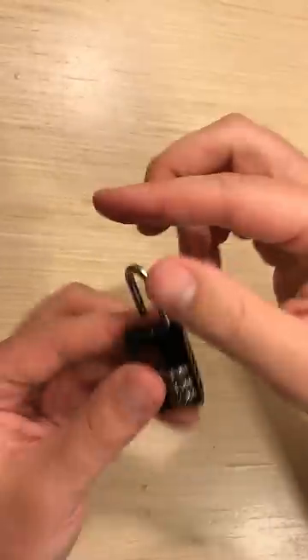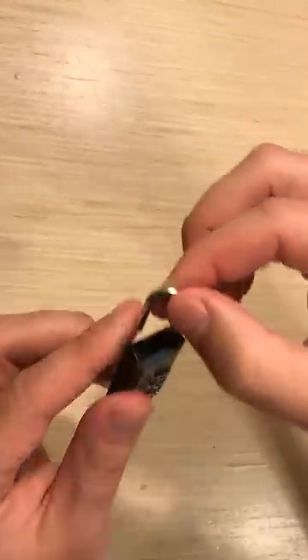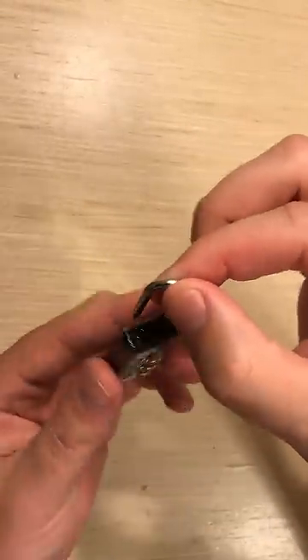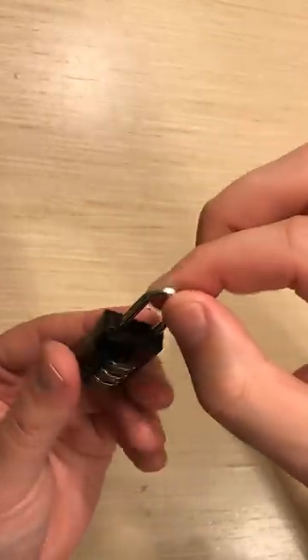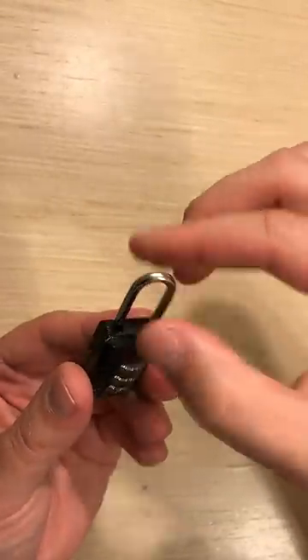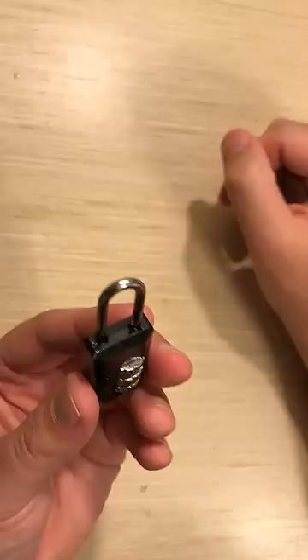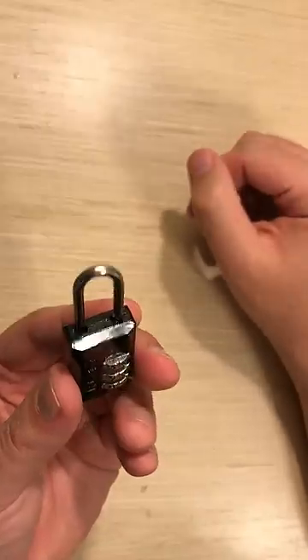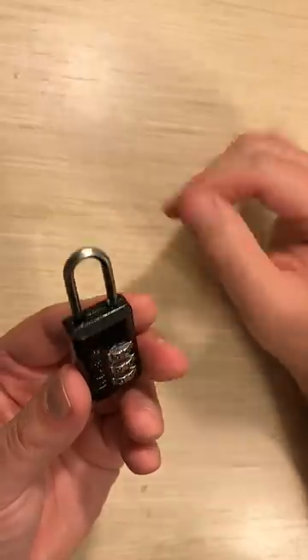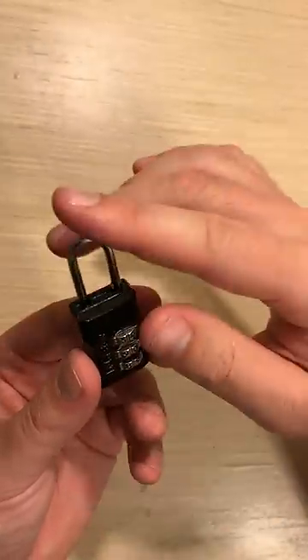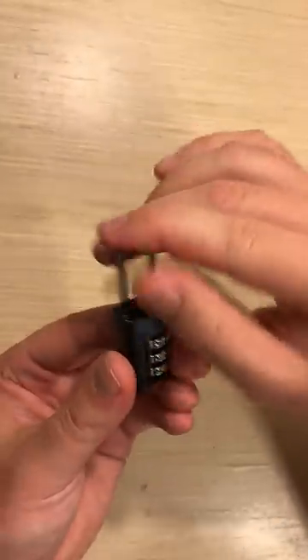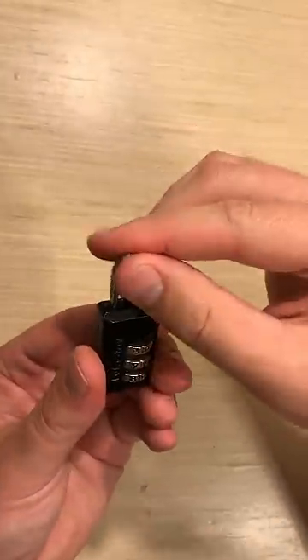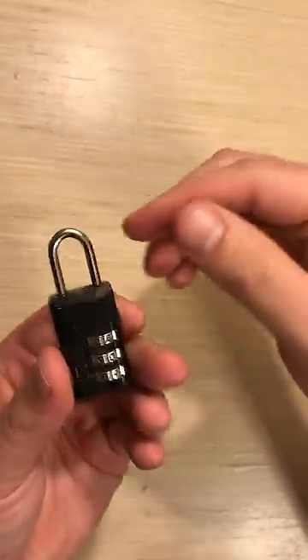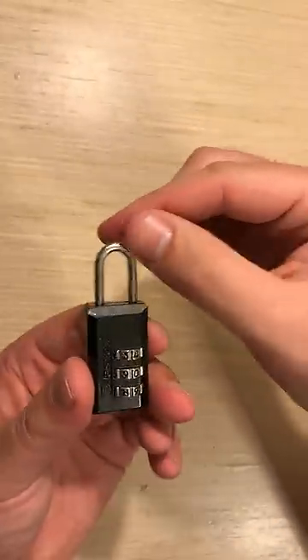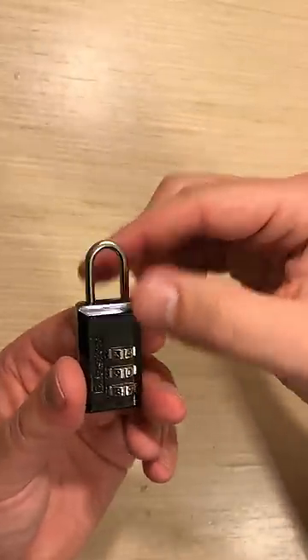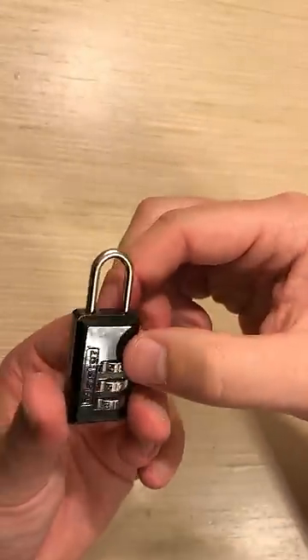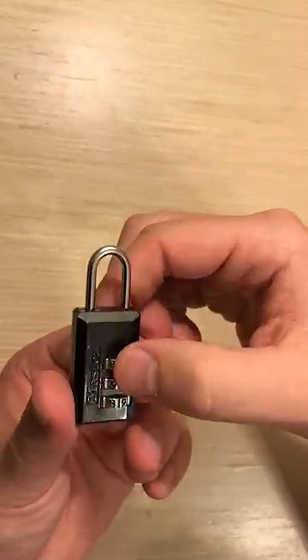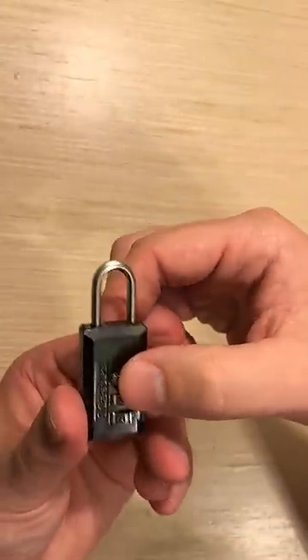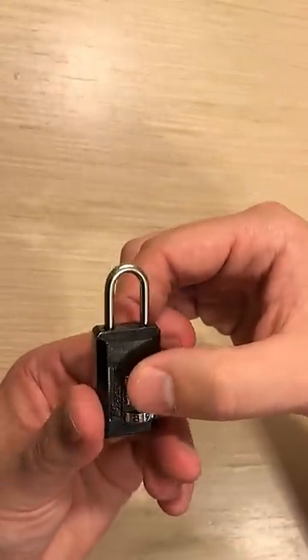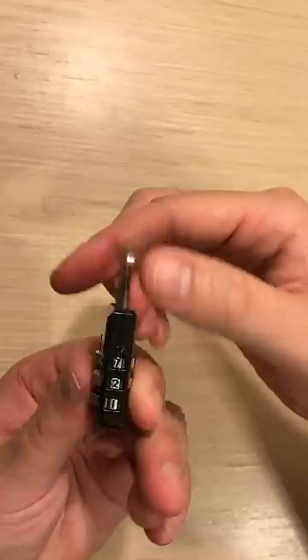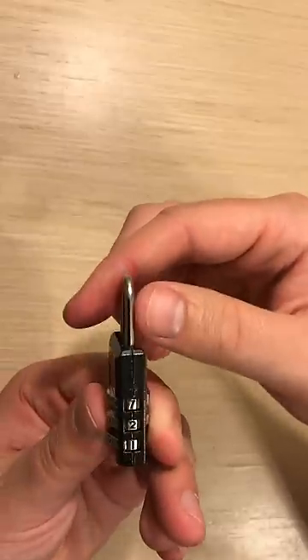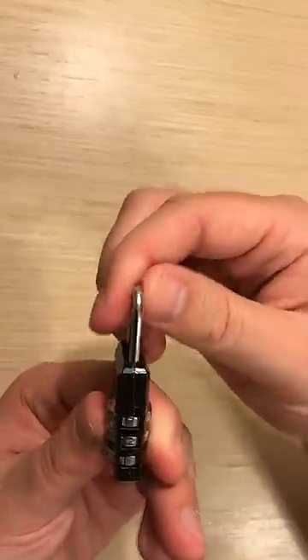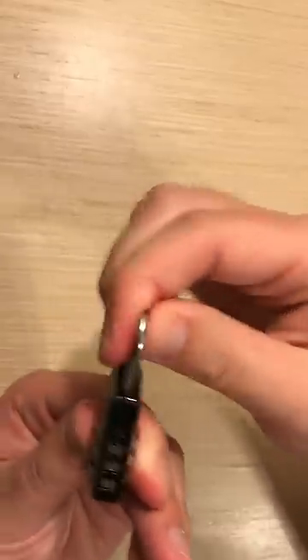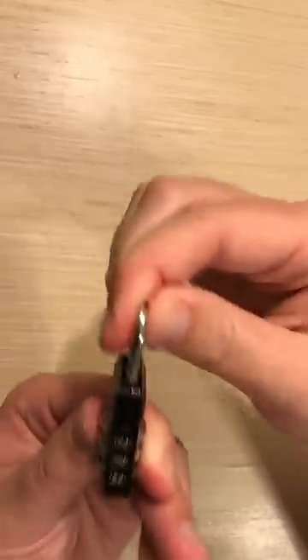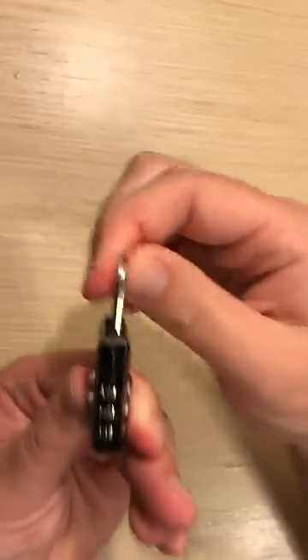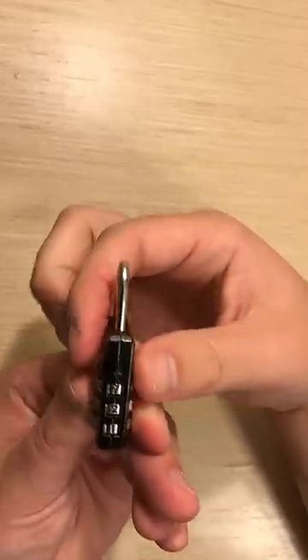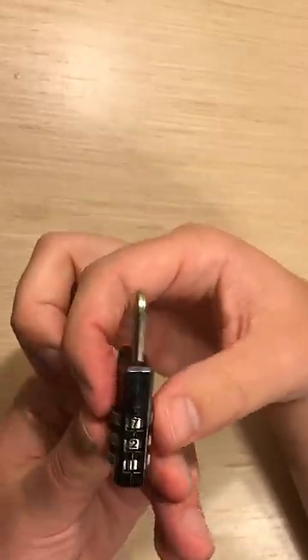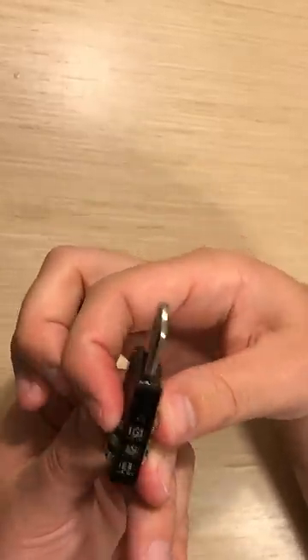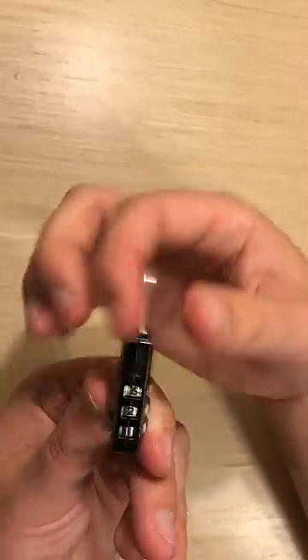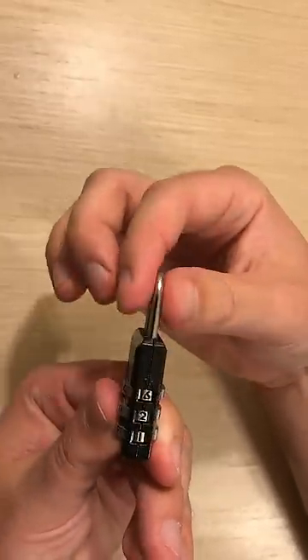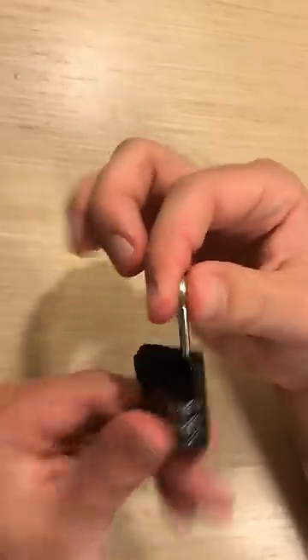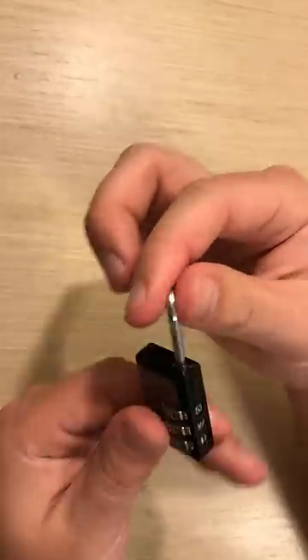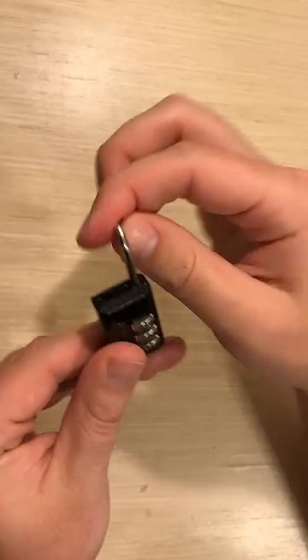Currently I have the latch open, but I should be able to push it all the way in. If I twist the numbers so that it changes, I shouldn't be able to pull it out anymore. So I'm going to switch it back to 6, 2, 1 and it should pop open.